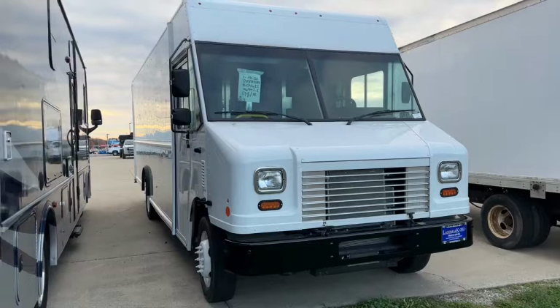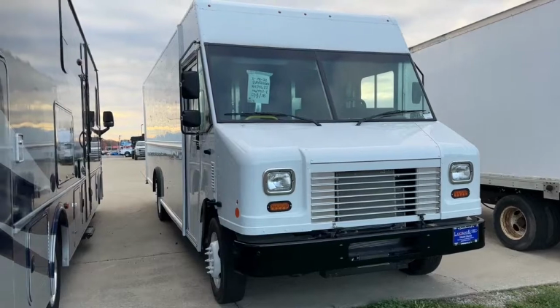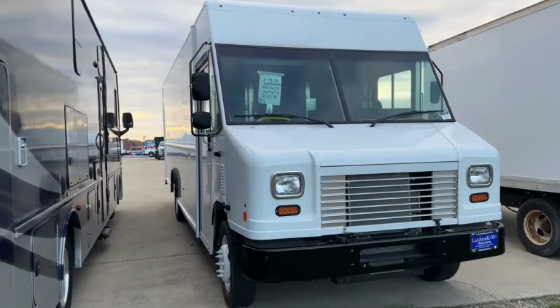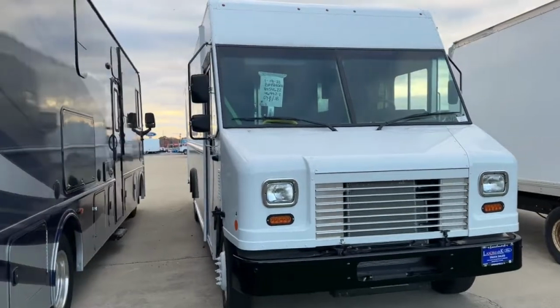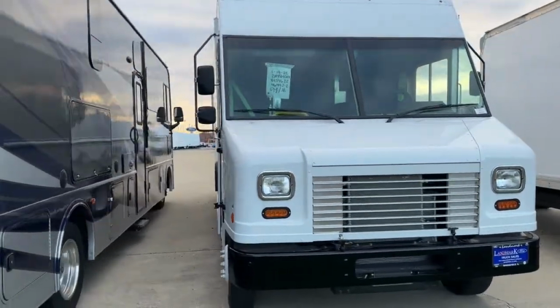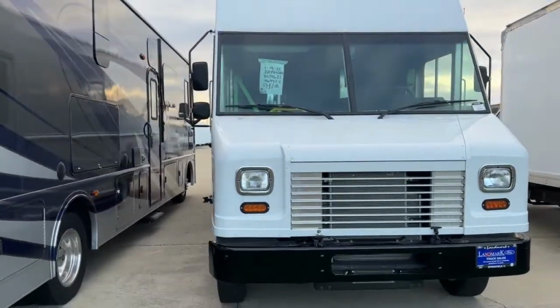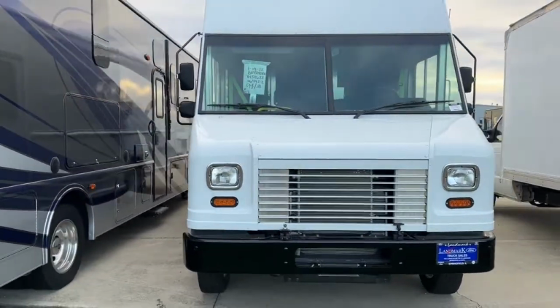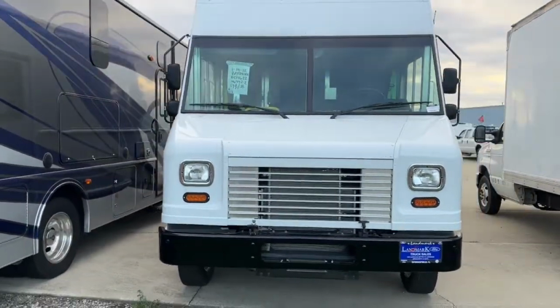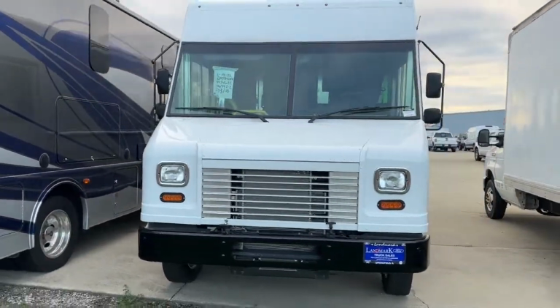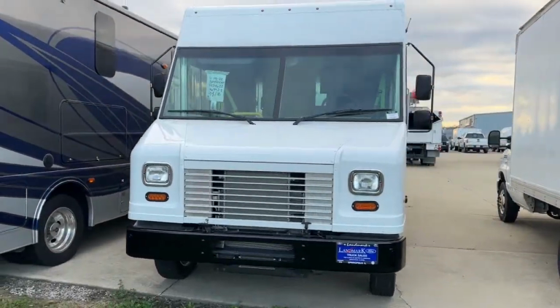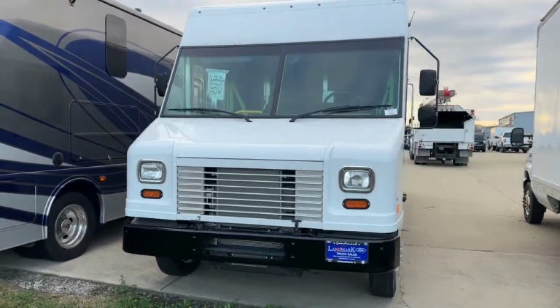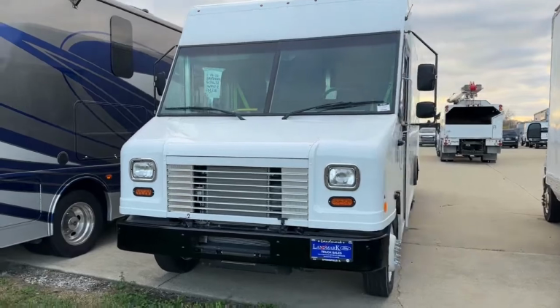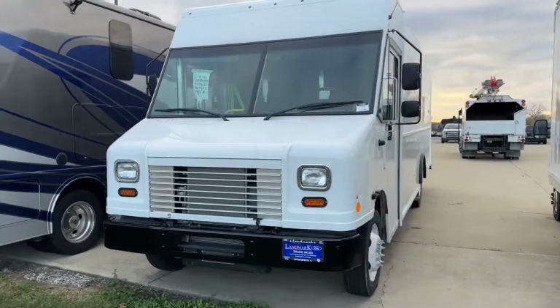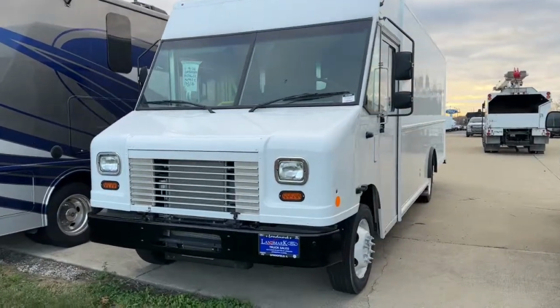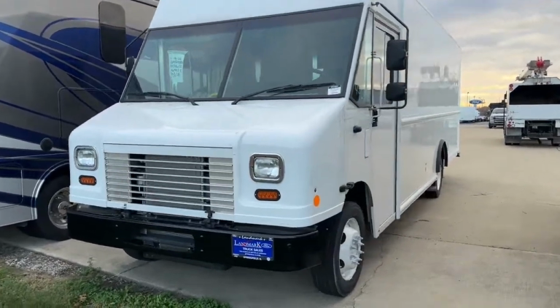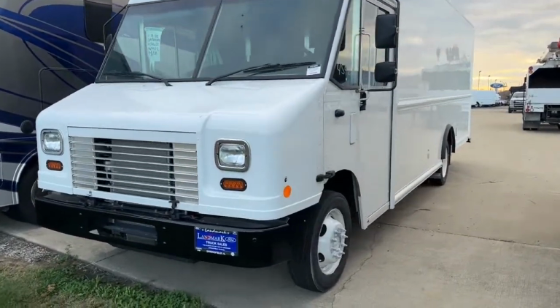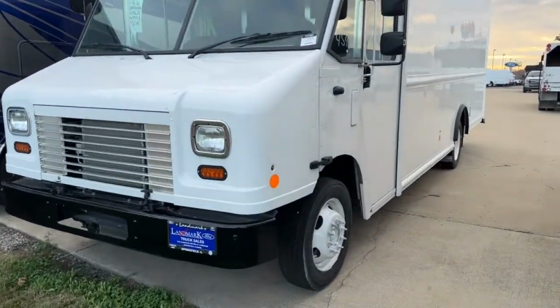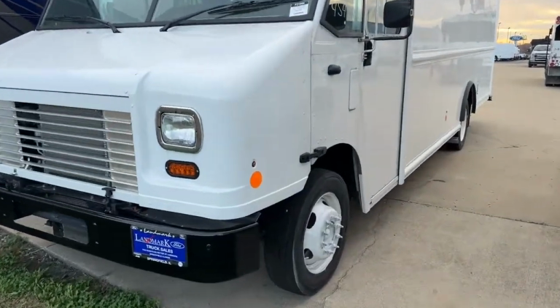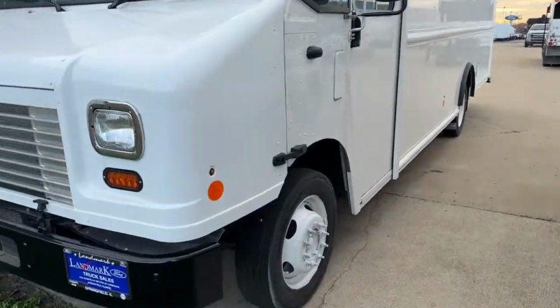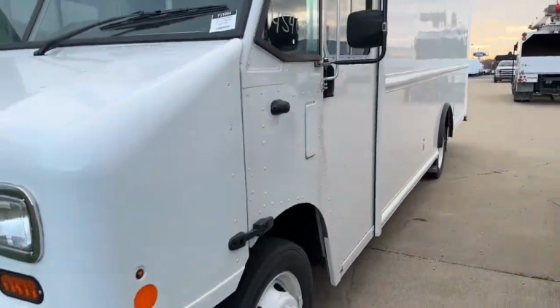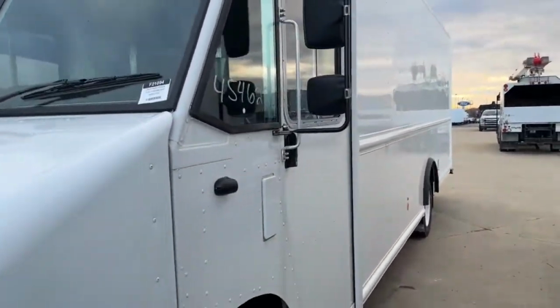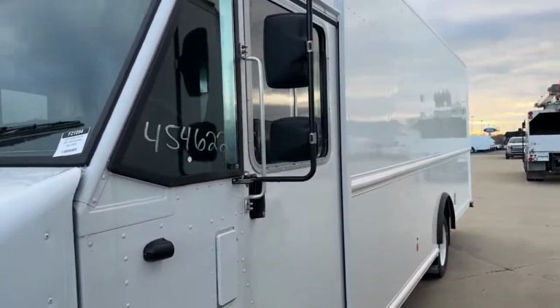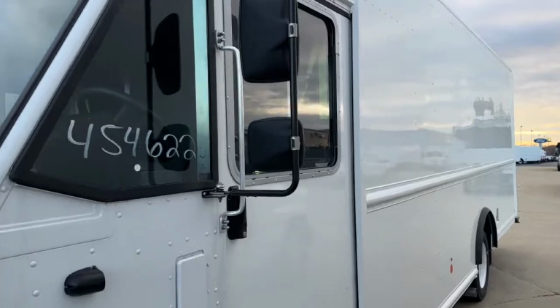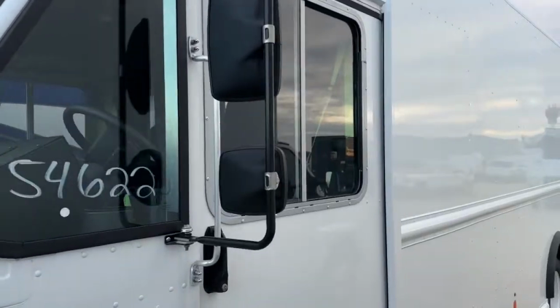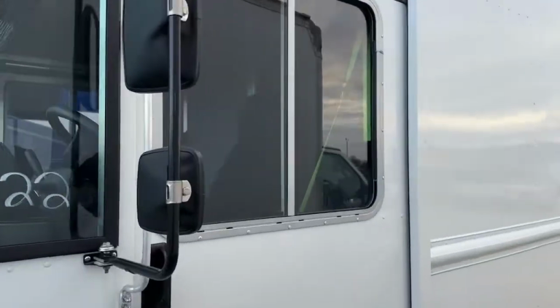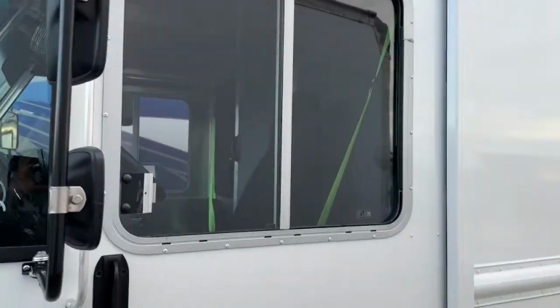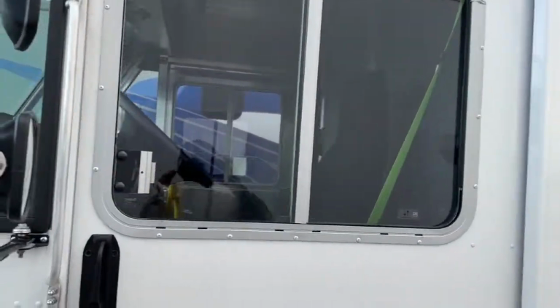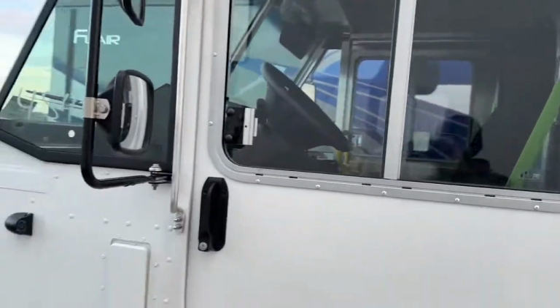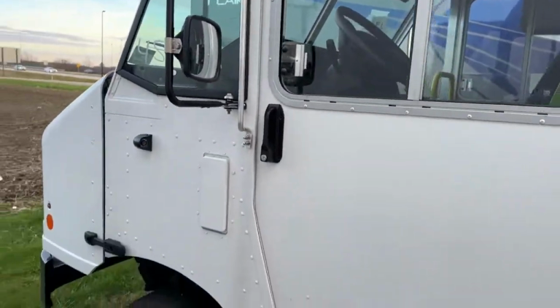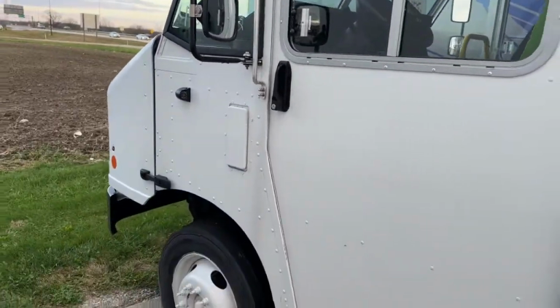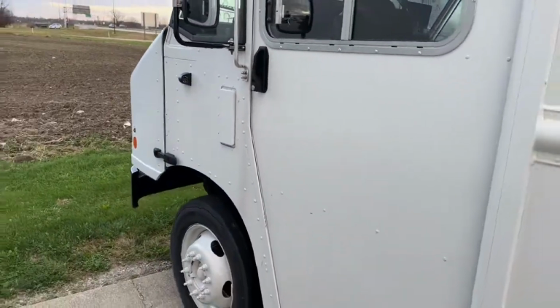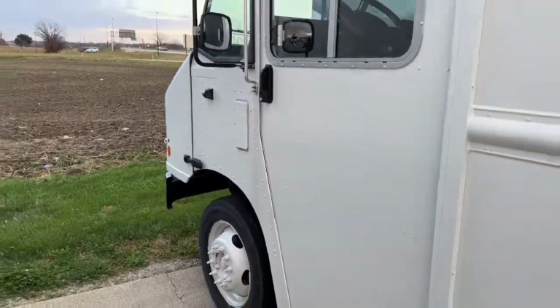Look no further than the 2021 Ford Commercial Chassis. See for yourself when you take it out for a test drive. Our professional staff looks forward to giving you excellent service. The following are some of this vehicle's highlighted options.